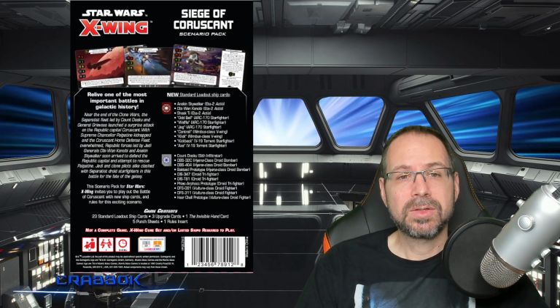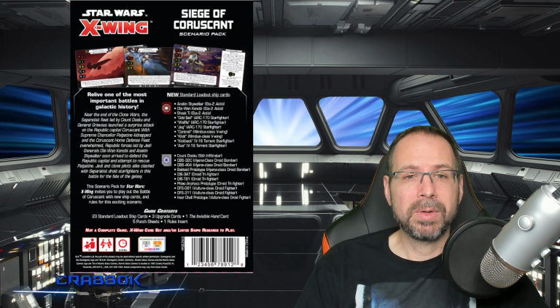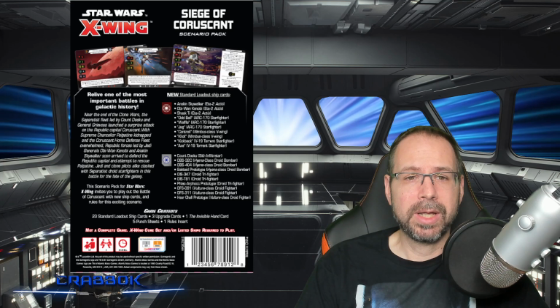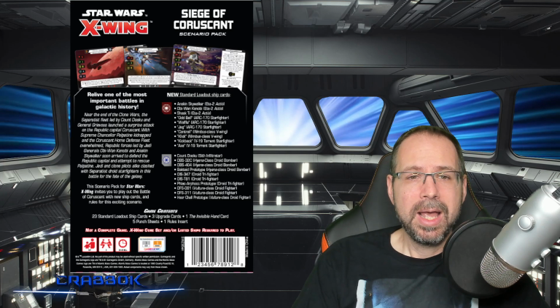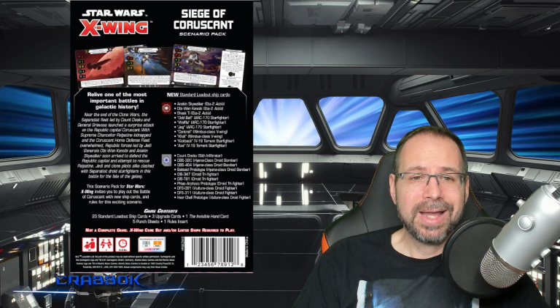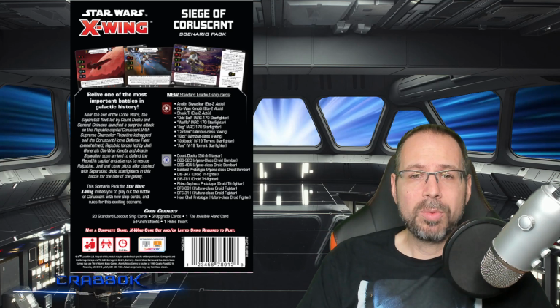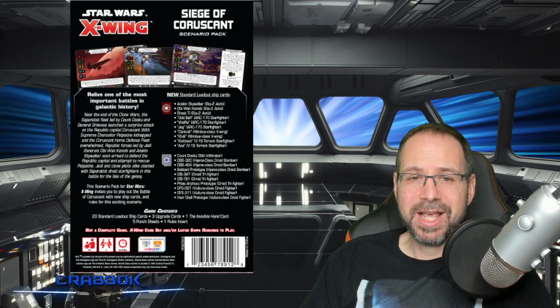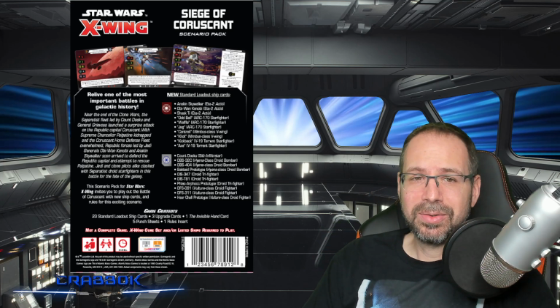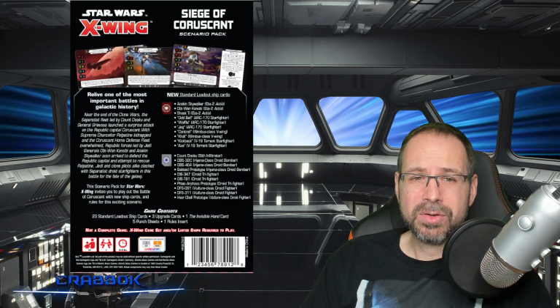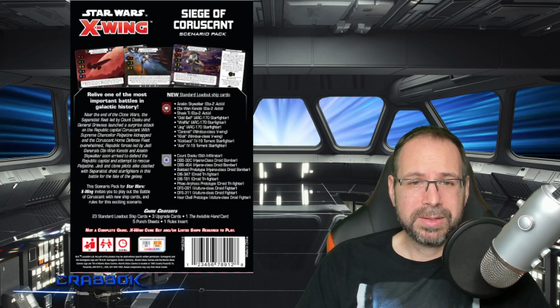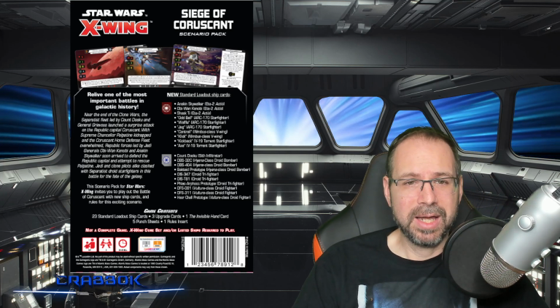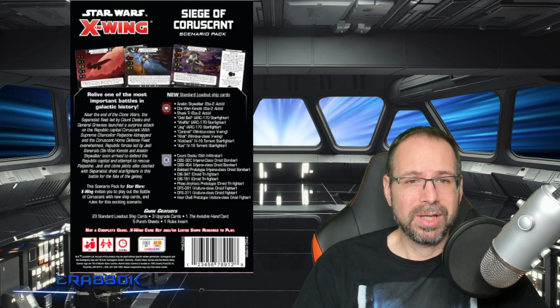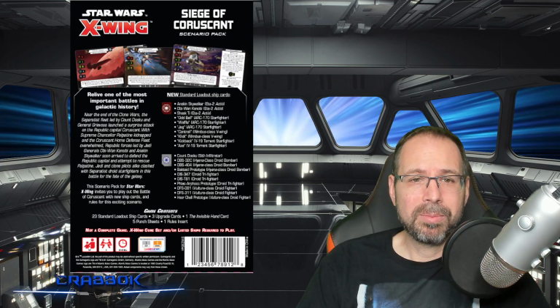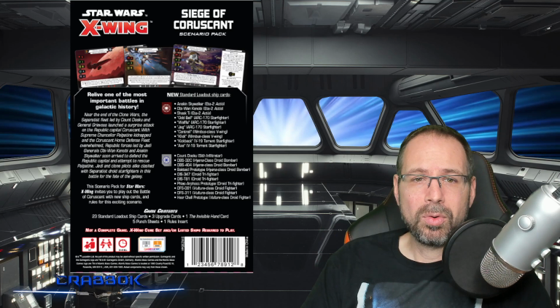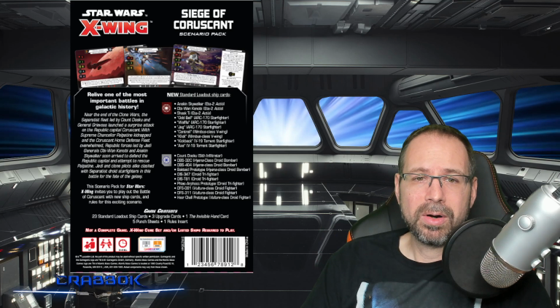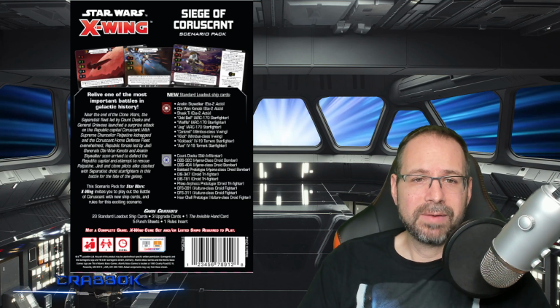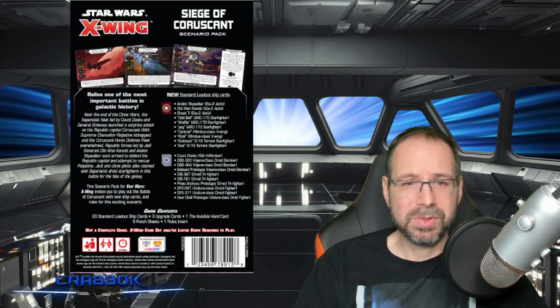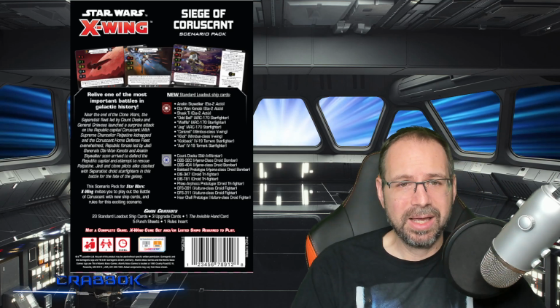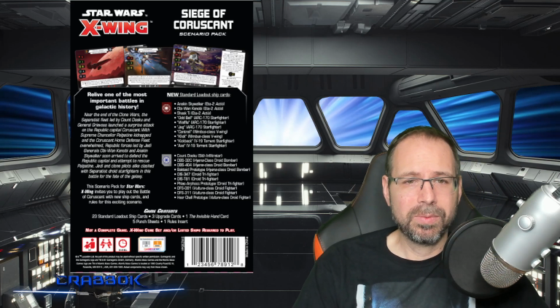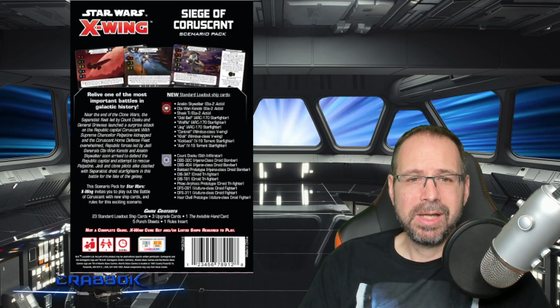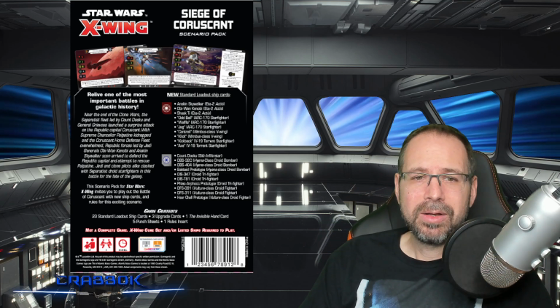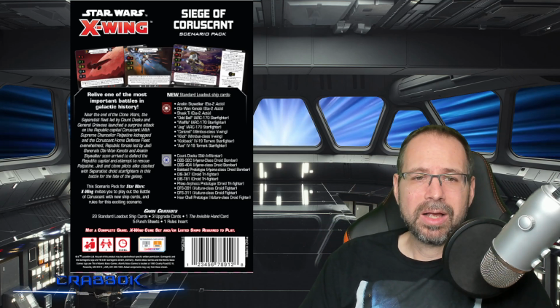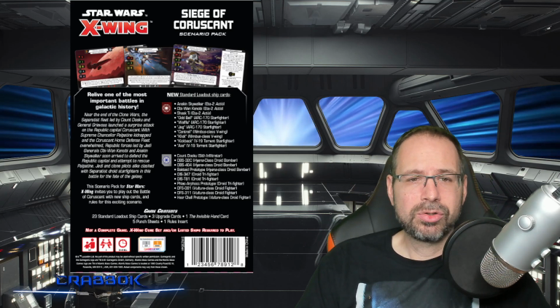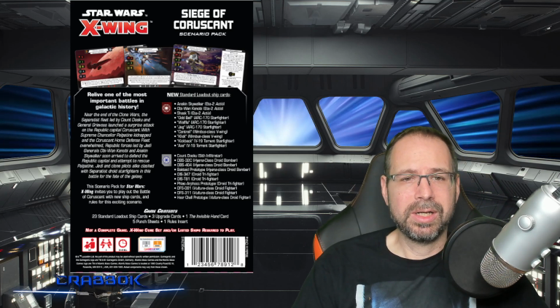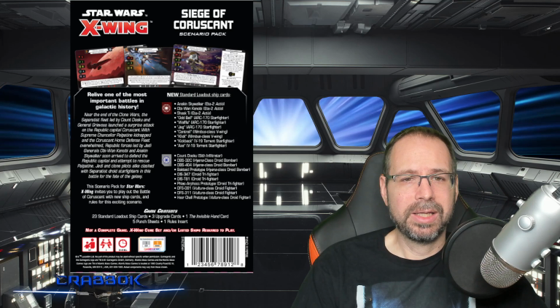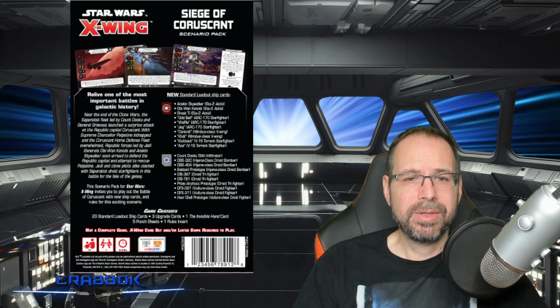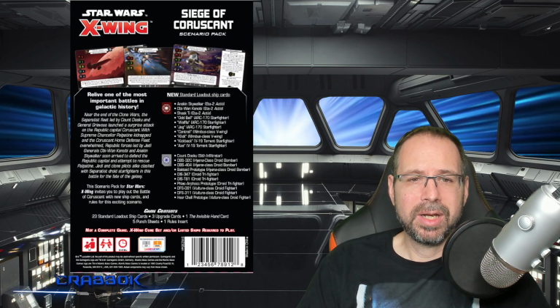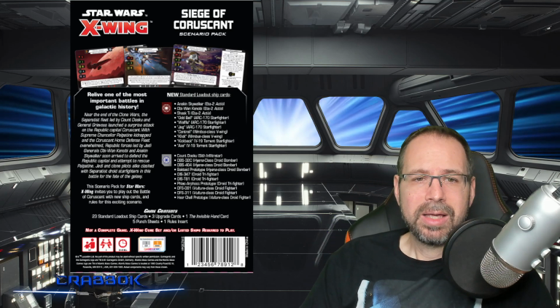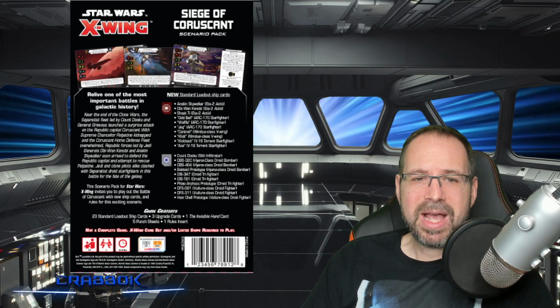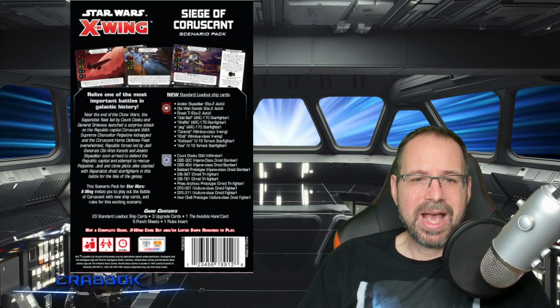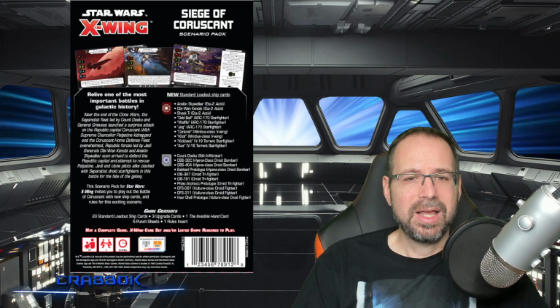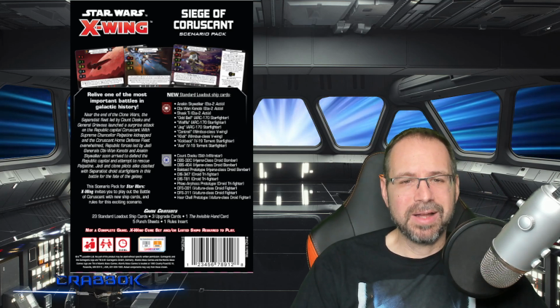On the Republic side, we're getting Anakin and Obi-Wan in the Eta-2, and also Shakti in the Eta-2. You're getting Oddball and Wolf in the ARC-170, also Jag in the ARC-170. You're getting Contrail and Click in the Nimbus, and Kickback and Axe in the V-19.